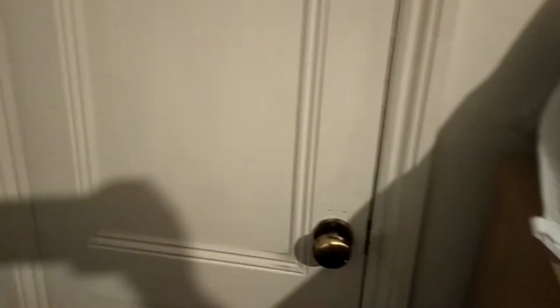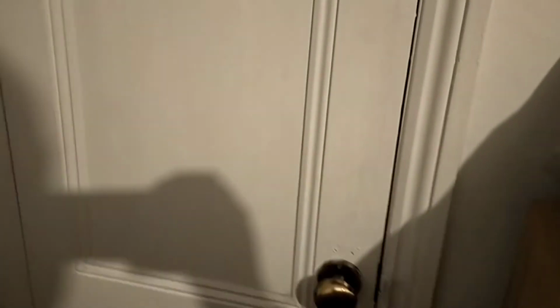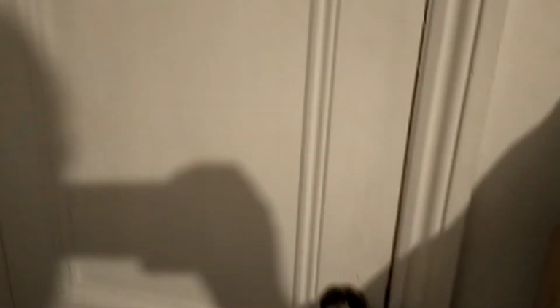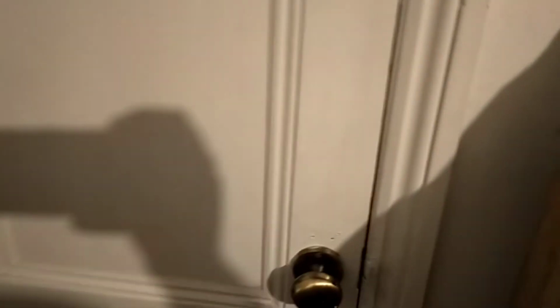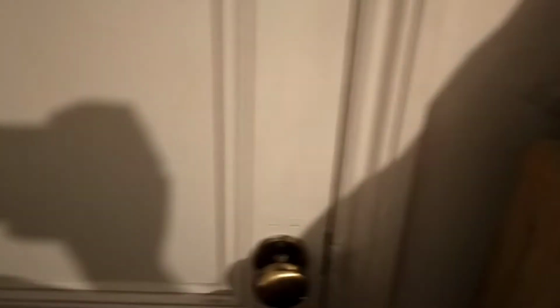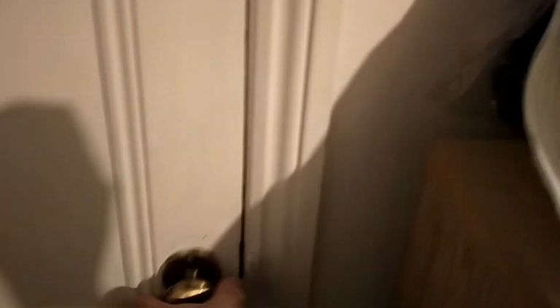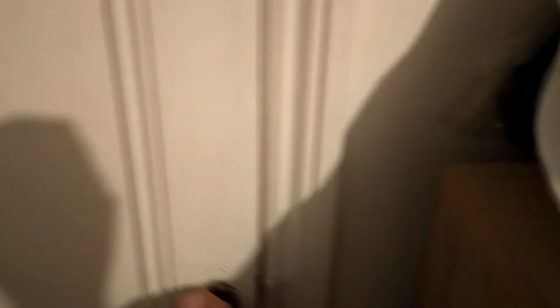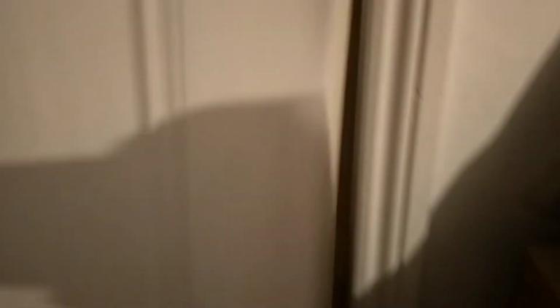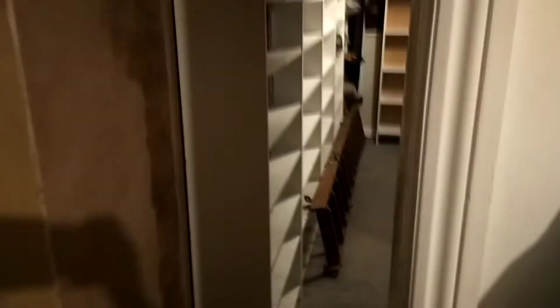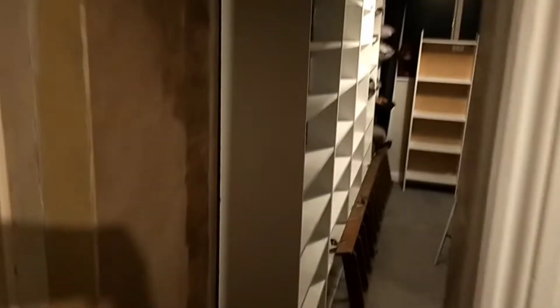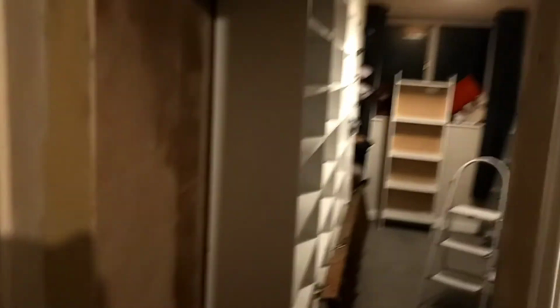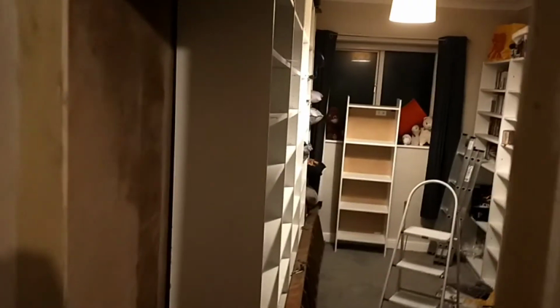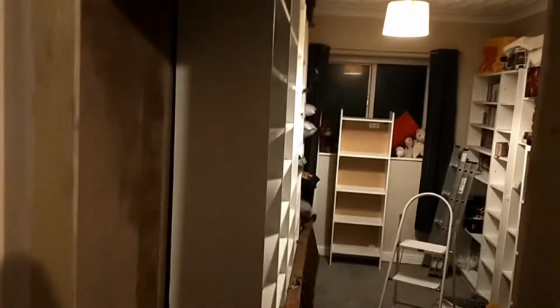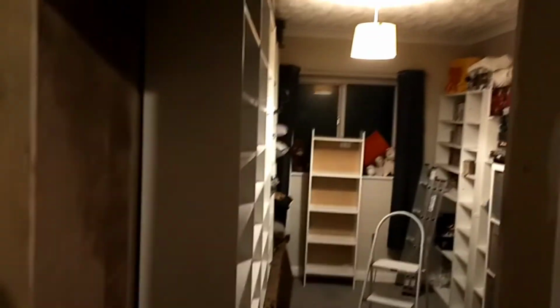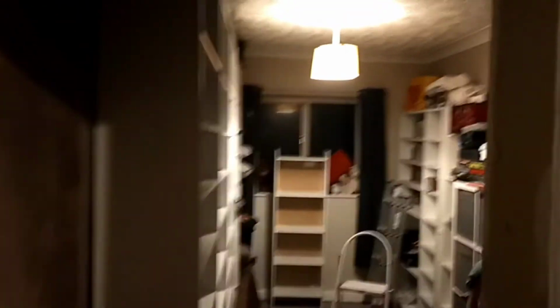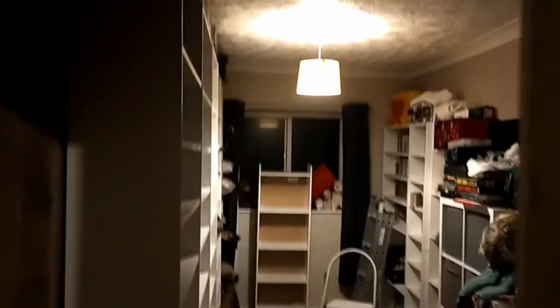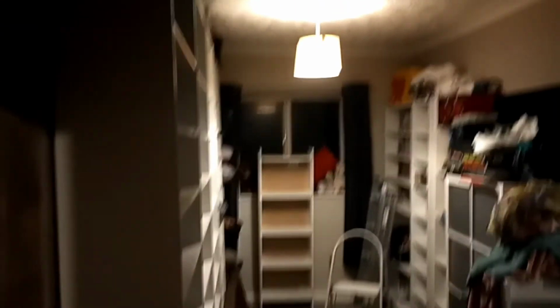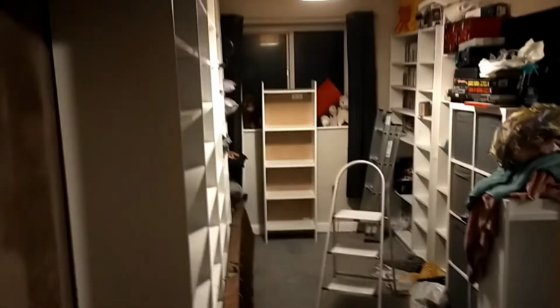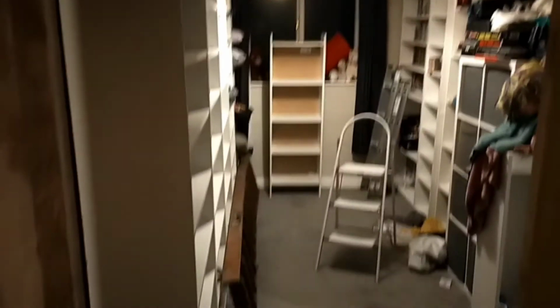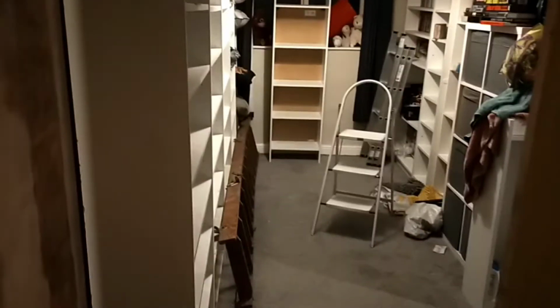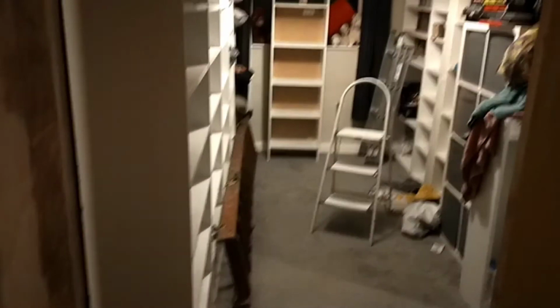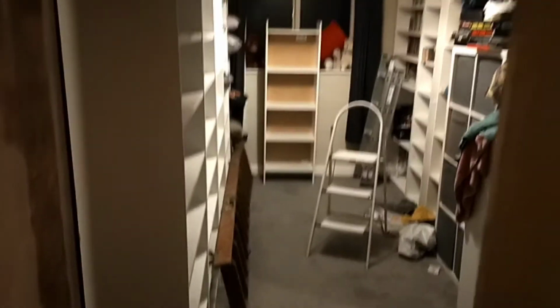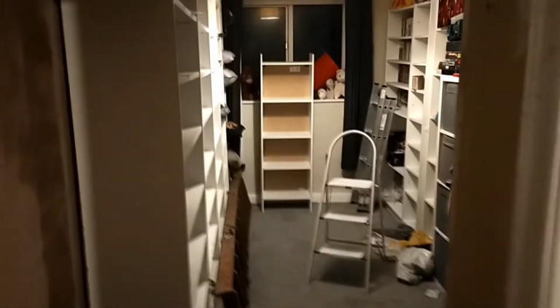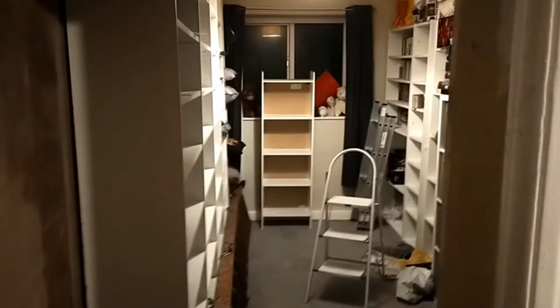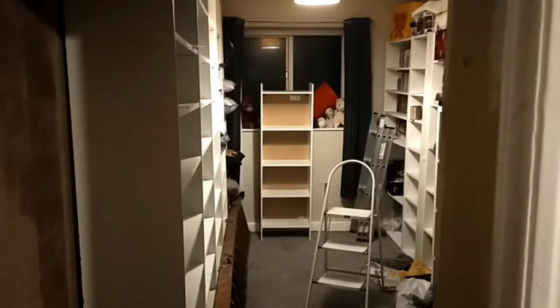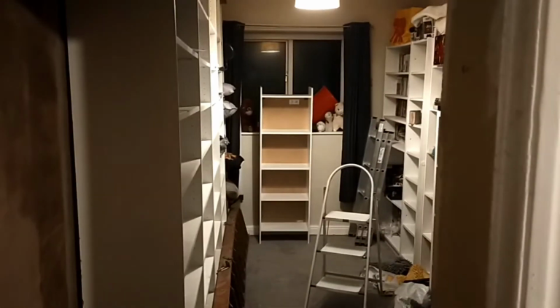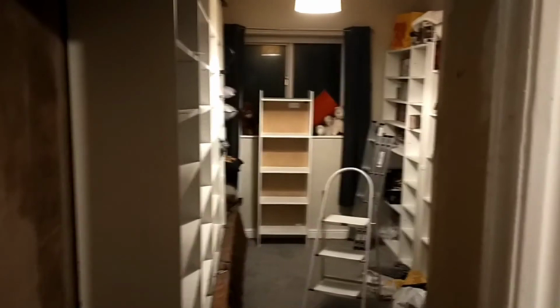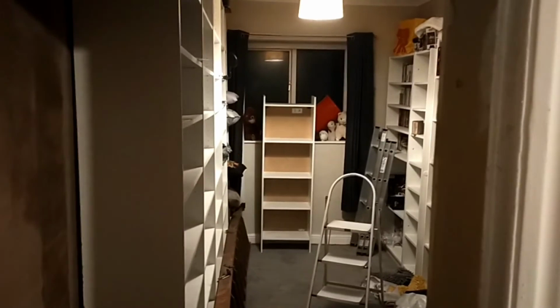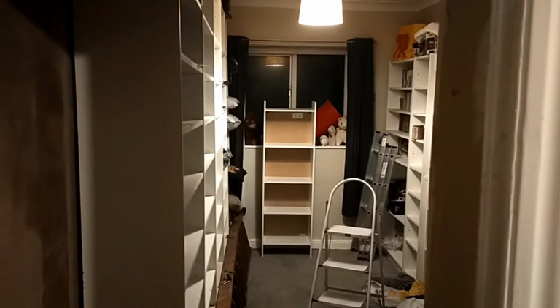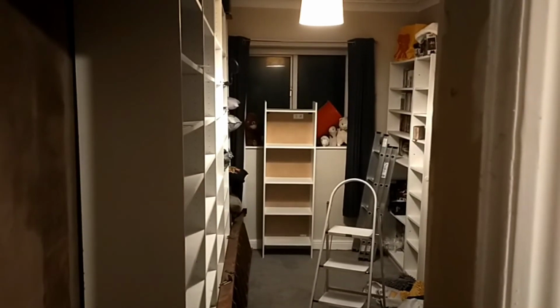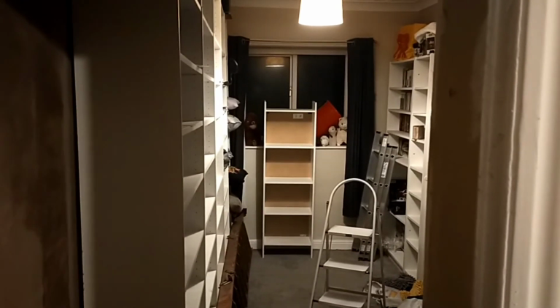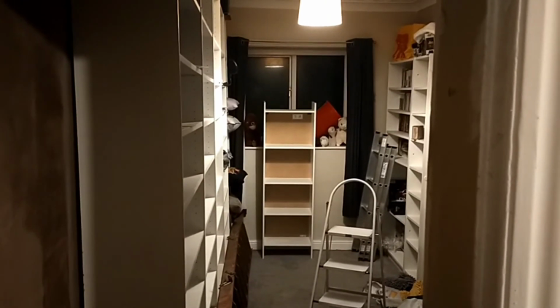Well let's open the wardrobe door, shall we? Secret passageway into the movie room. How cool is that? Just thought I'd share that with you. Cheers.